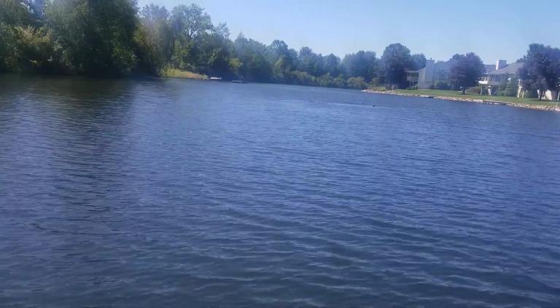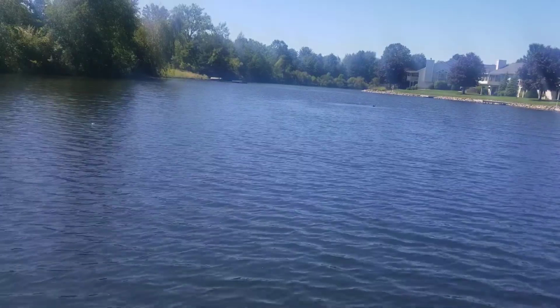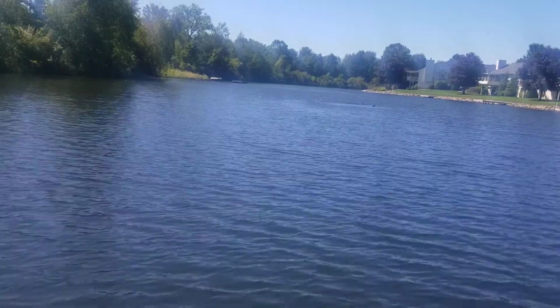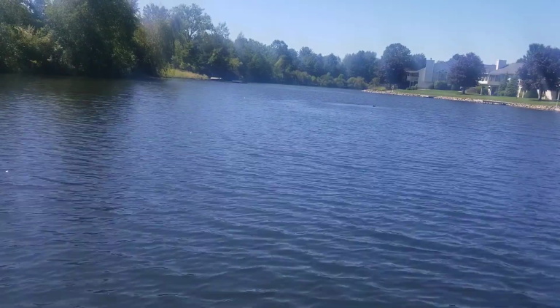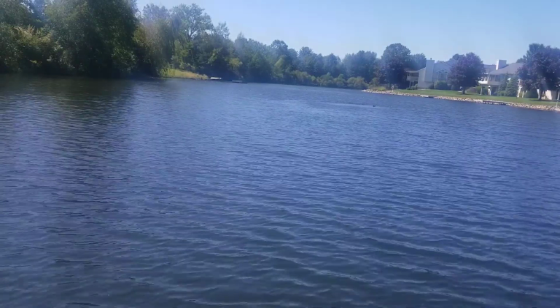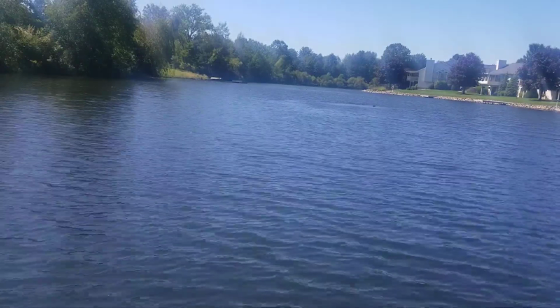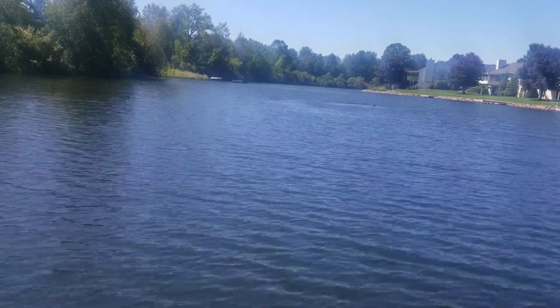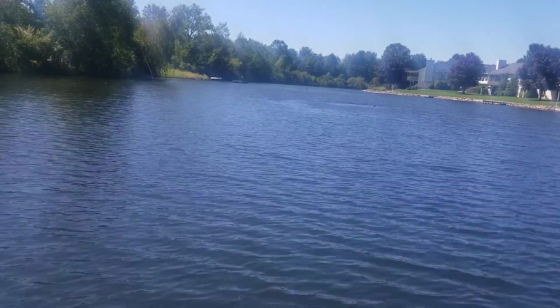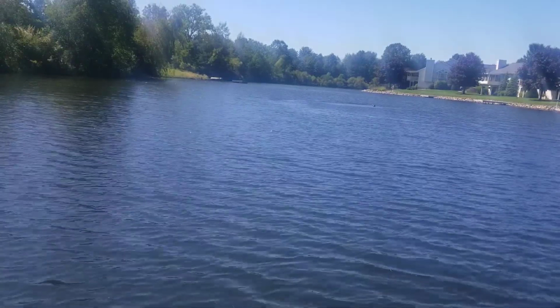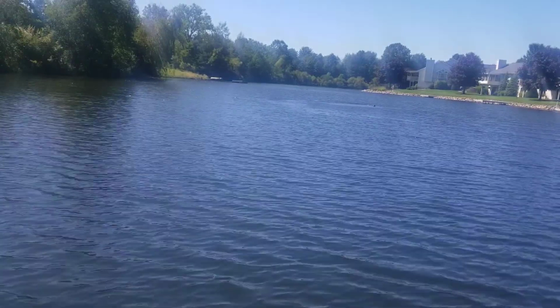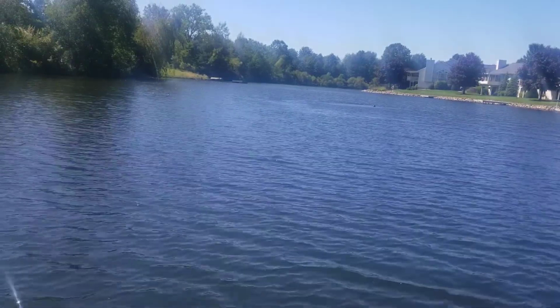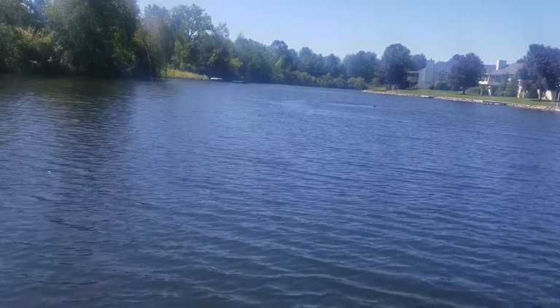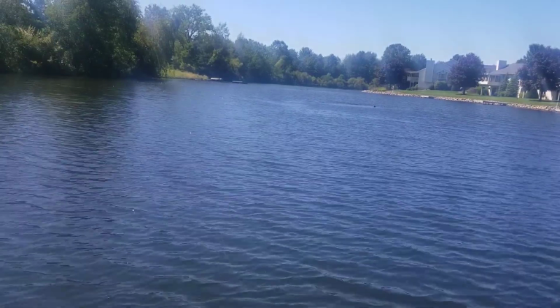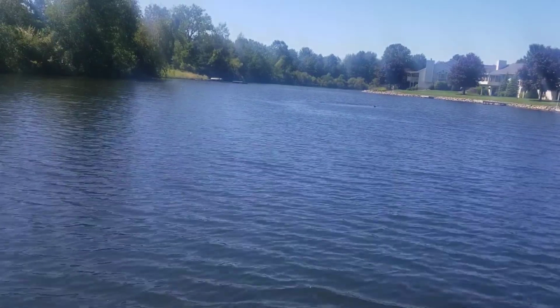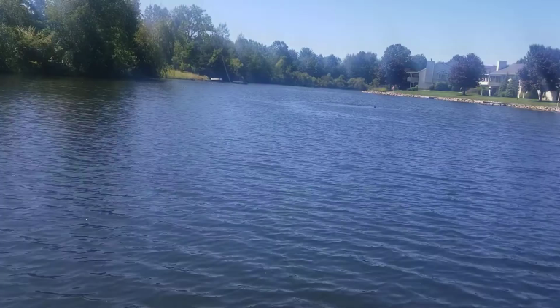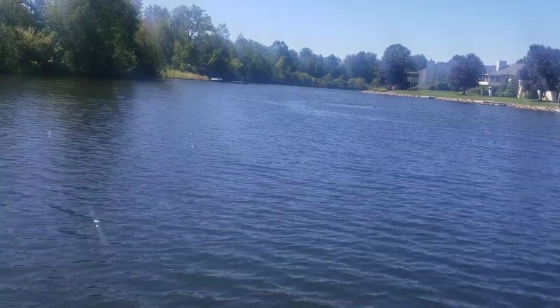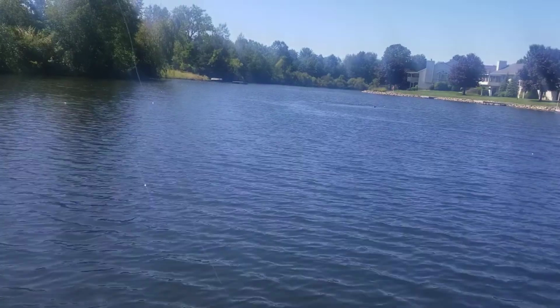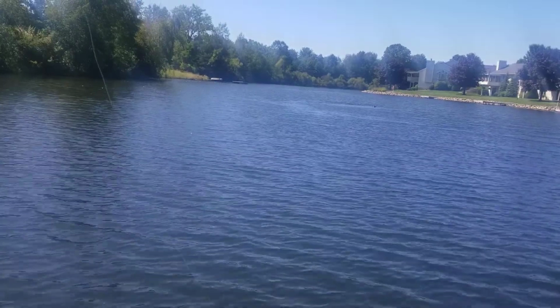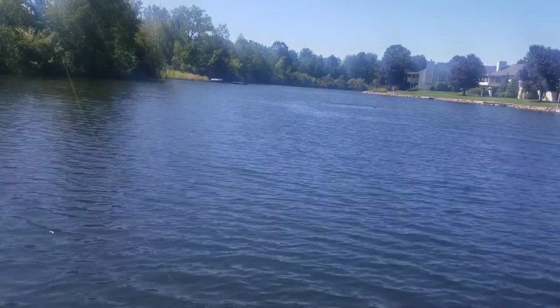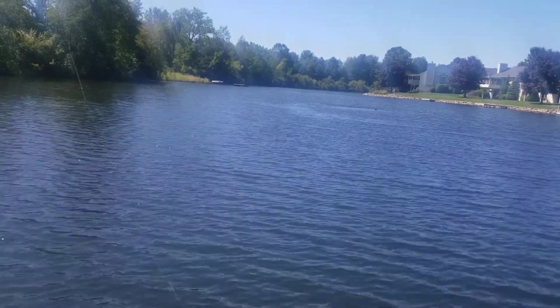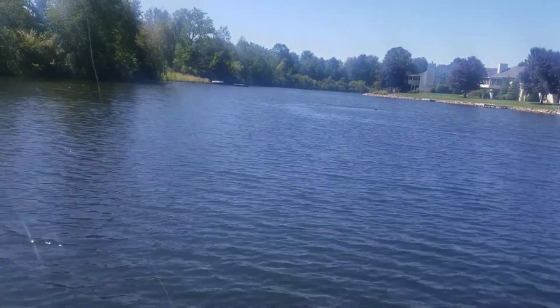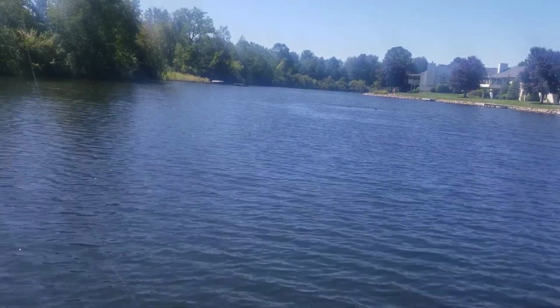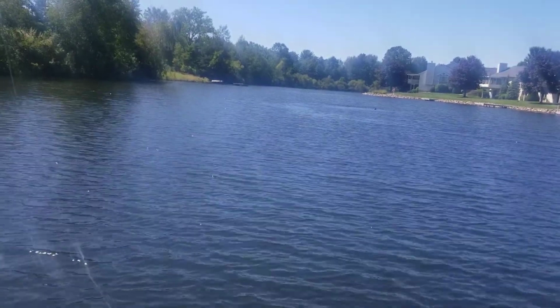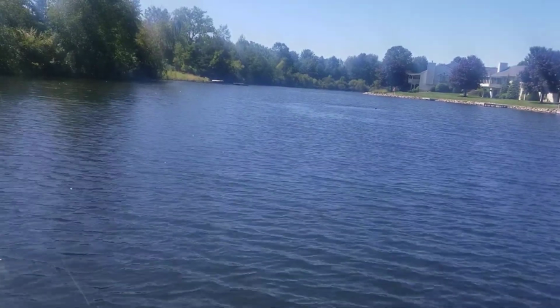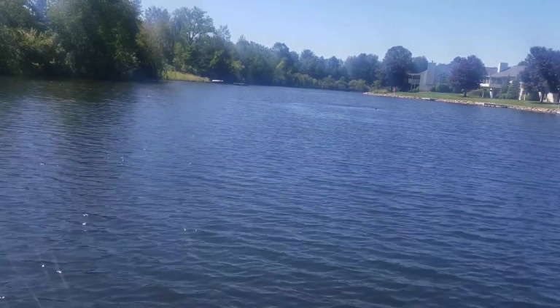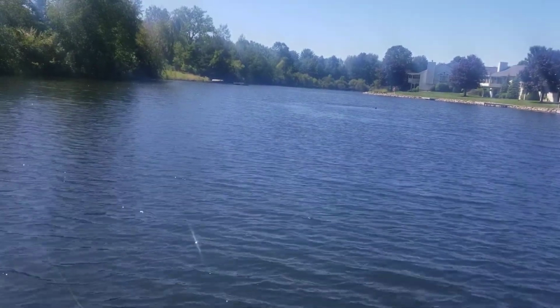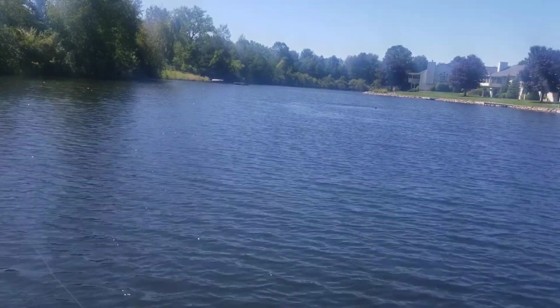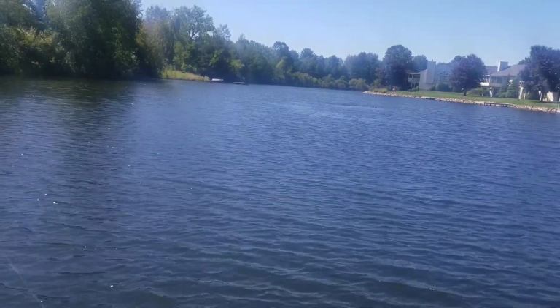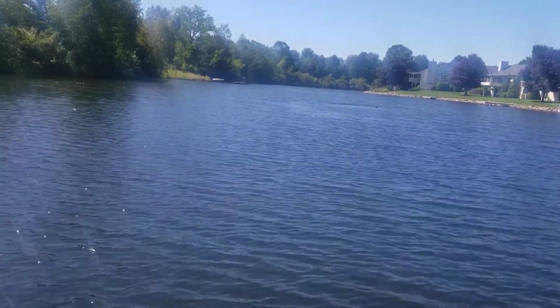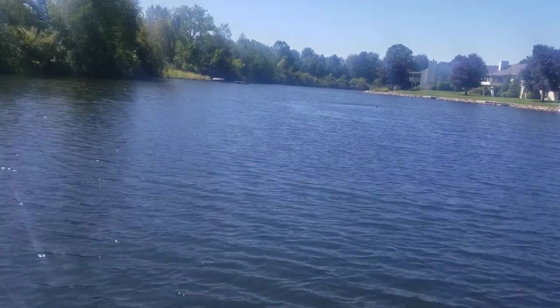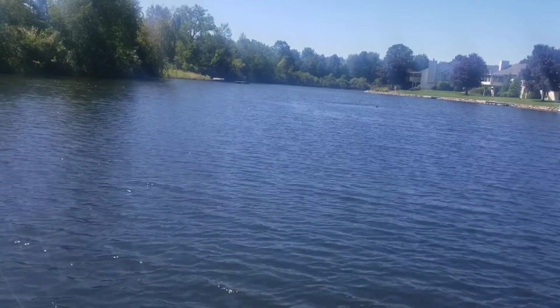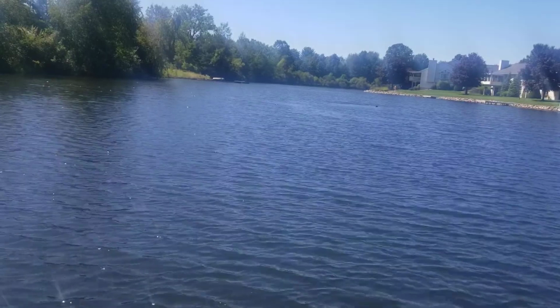It's a beautiful Tuesday afternoon here. I've got about an hour or so before I have to be at work, so I figured why not do a little fishing. Let's go.